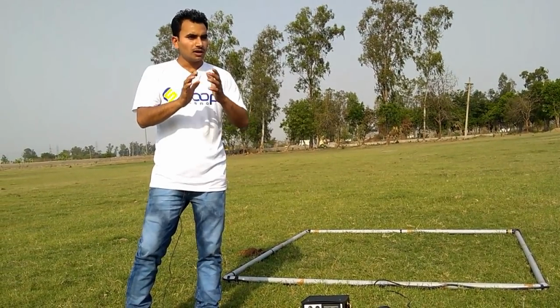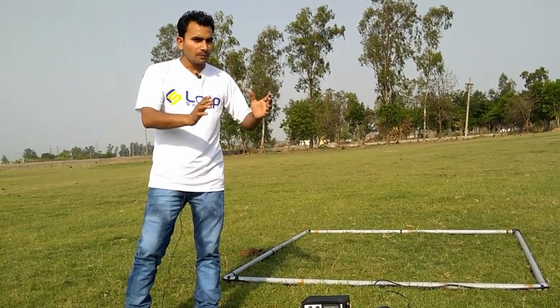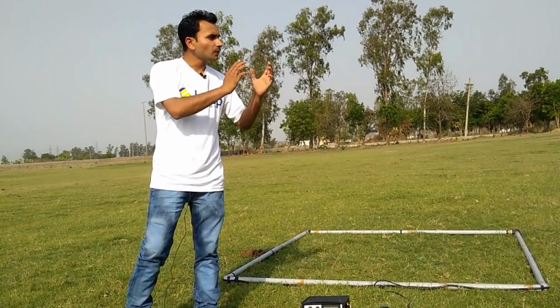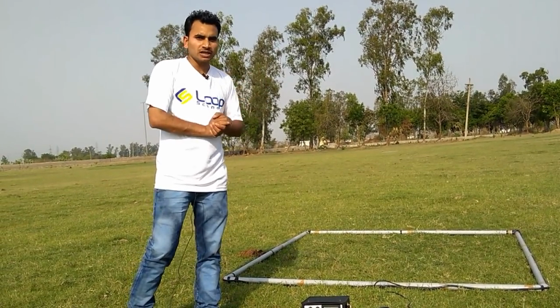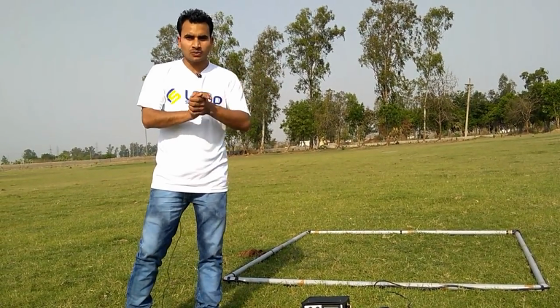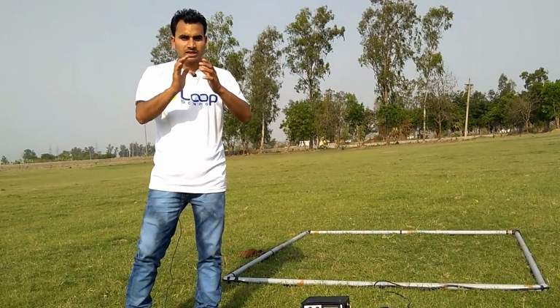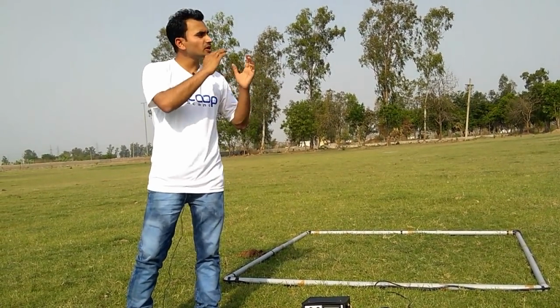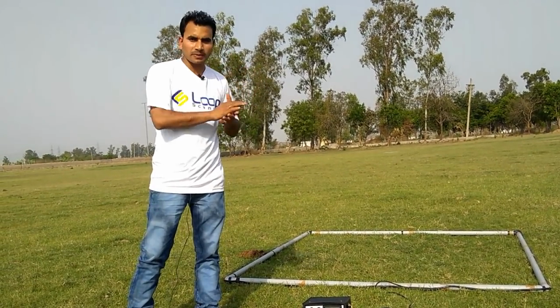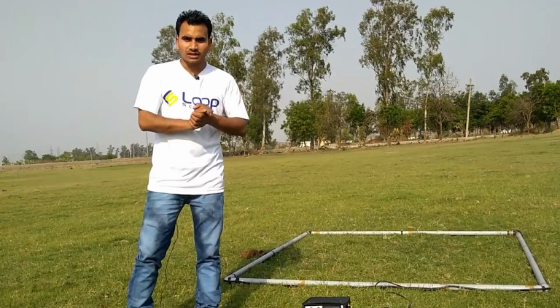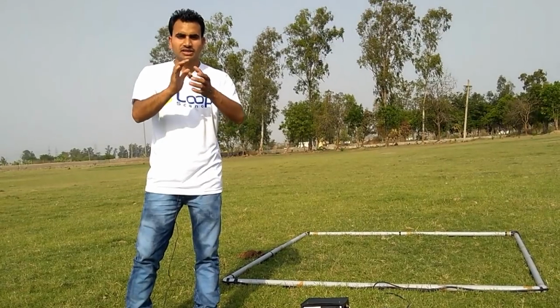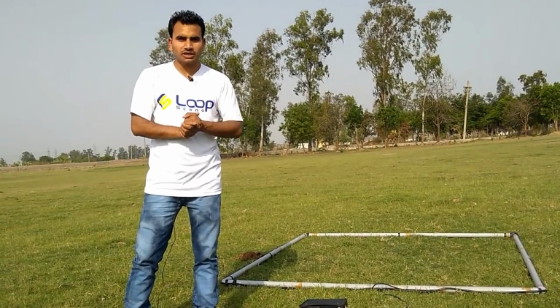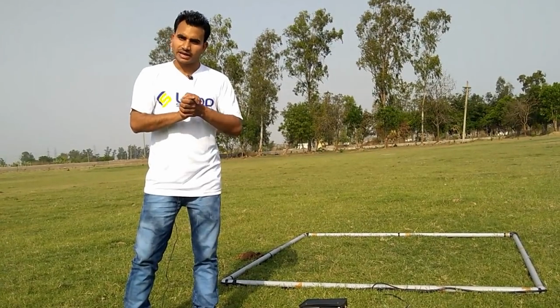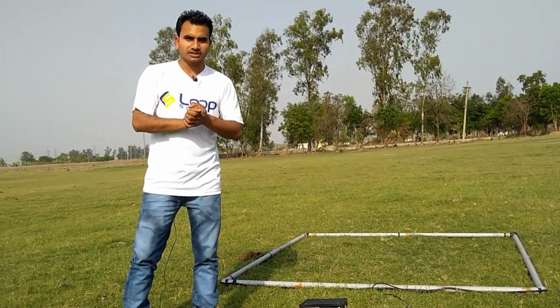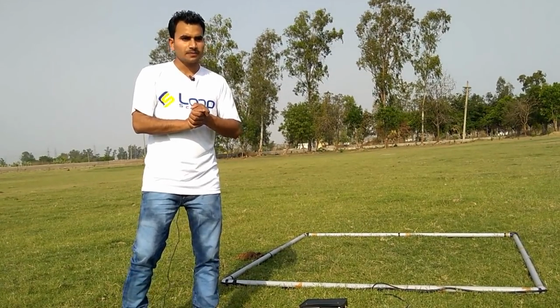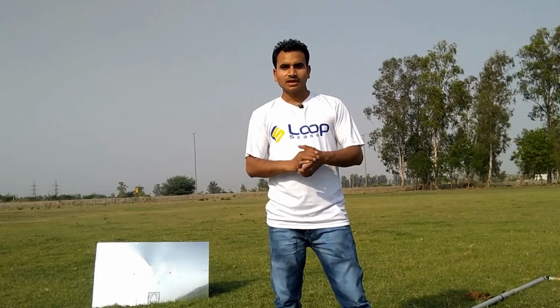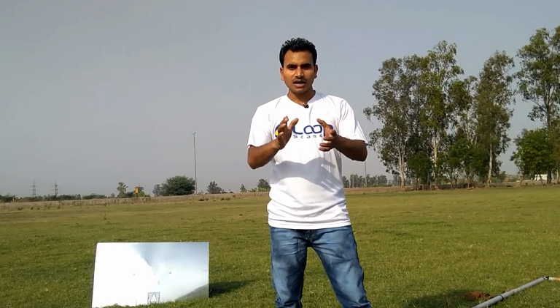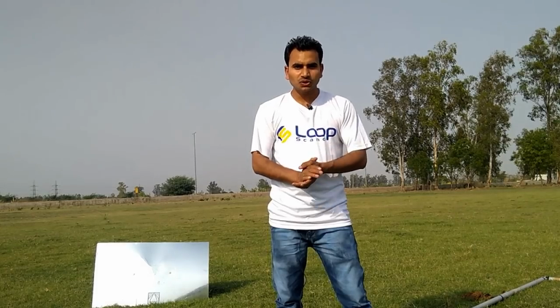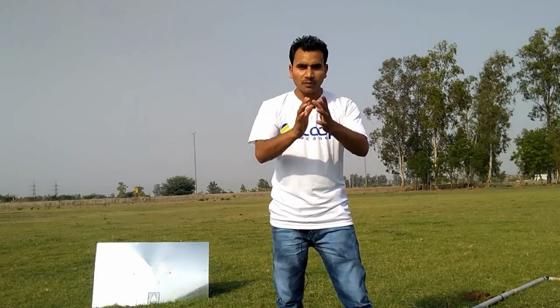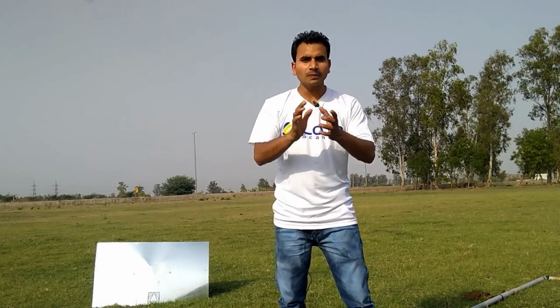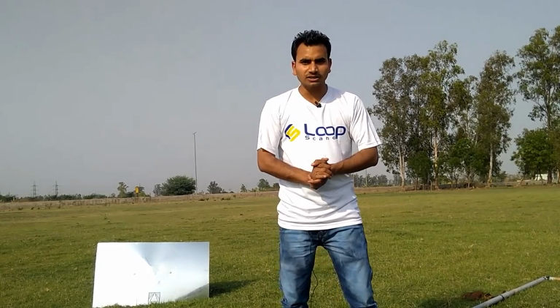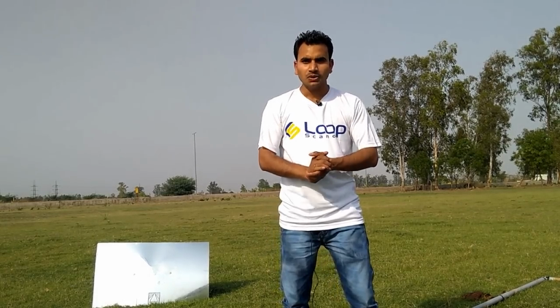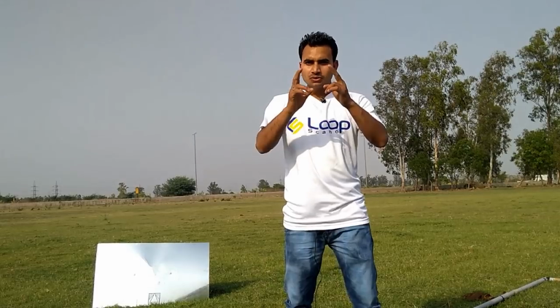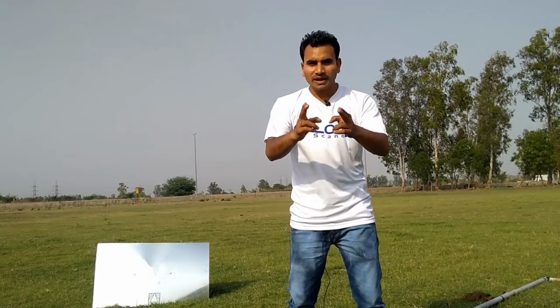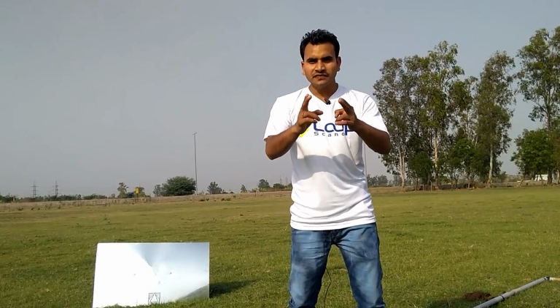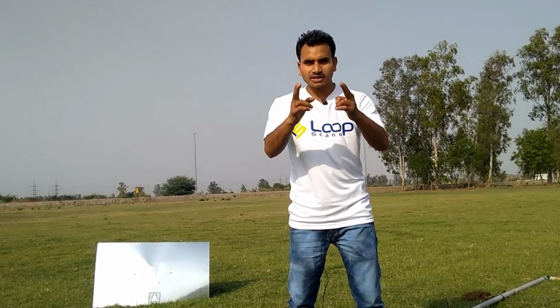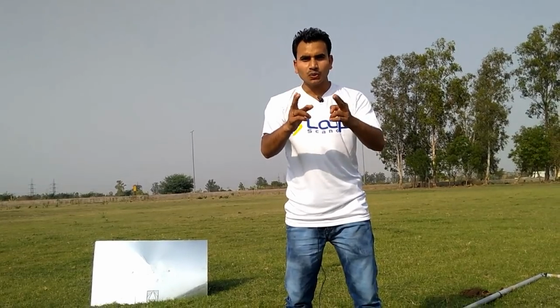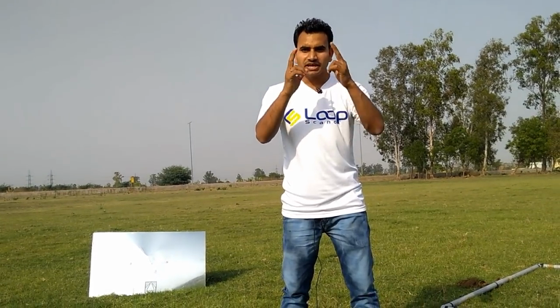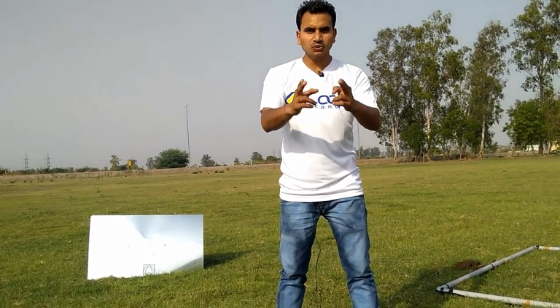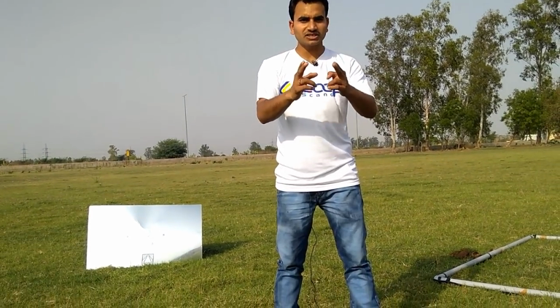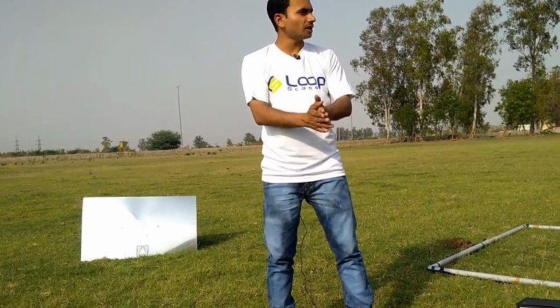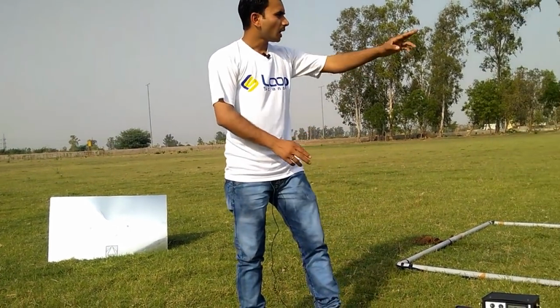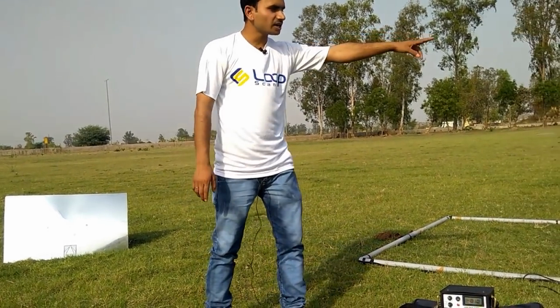Now I am going to show you how far it catches a larger metal. Friends, now let me show you how far it catches a 2x3 feet metal.